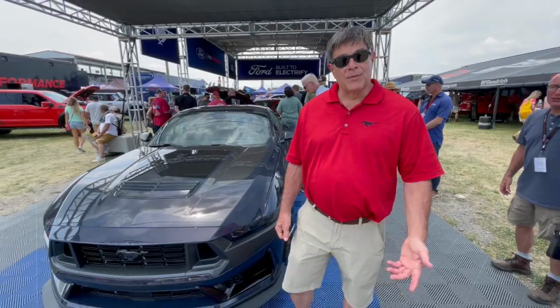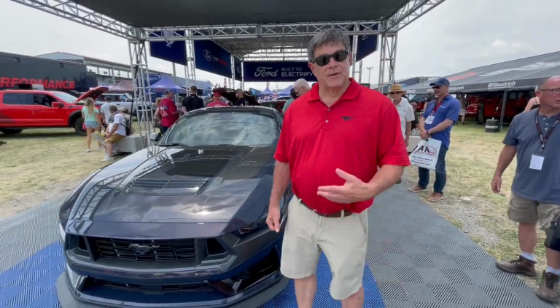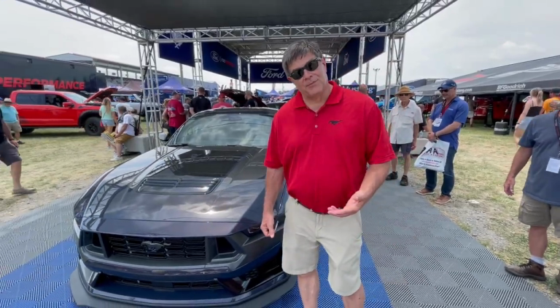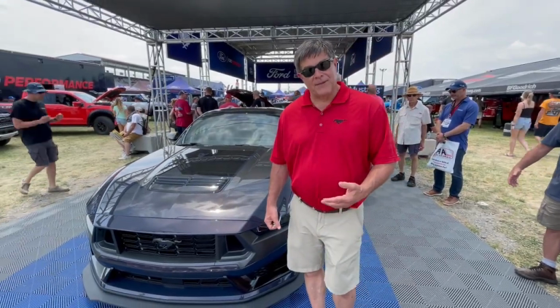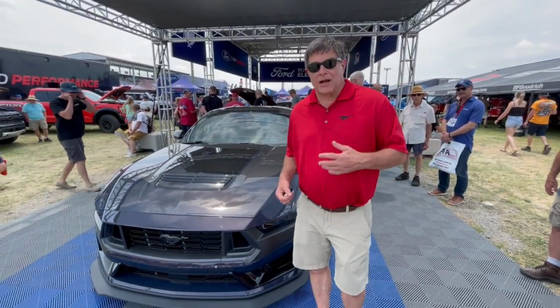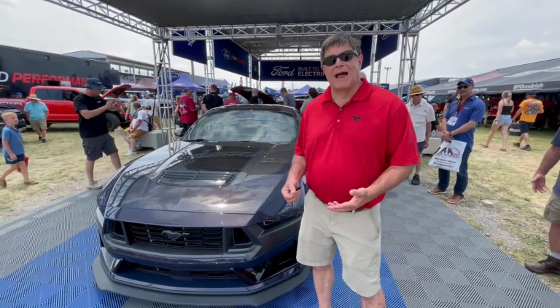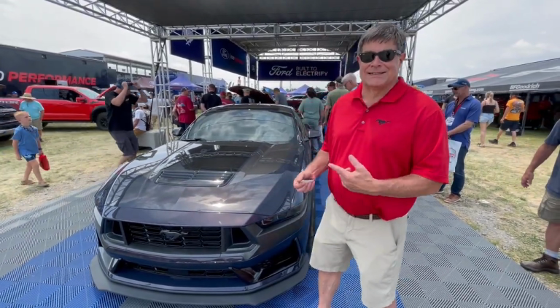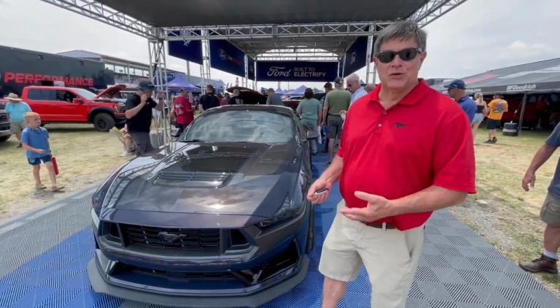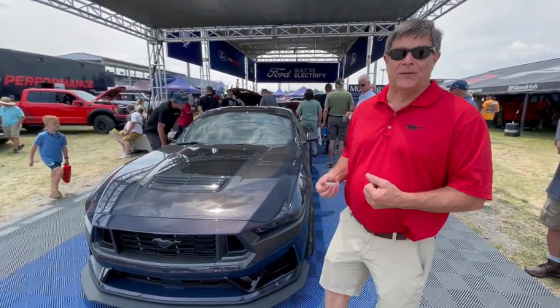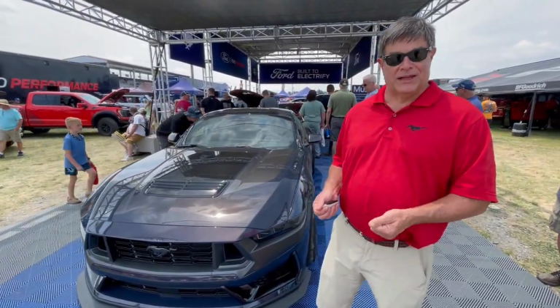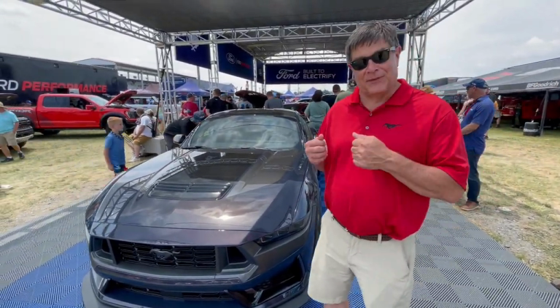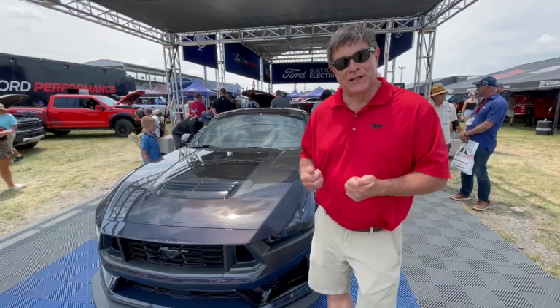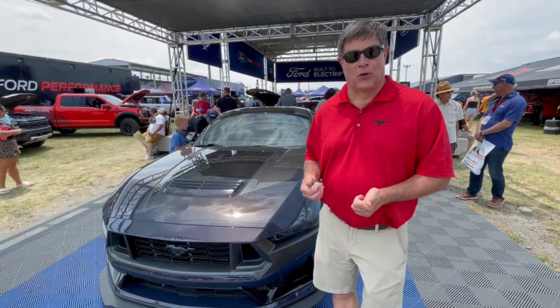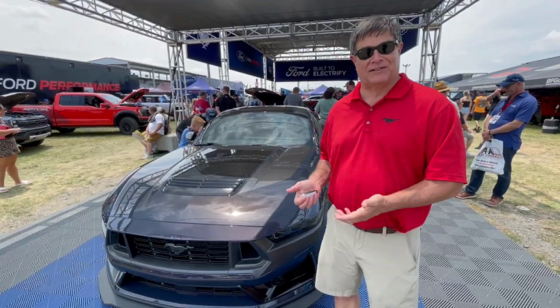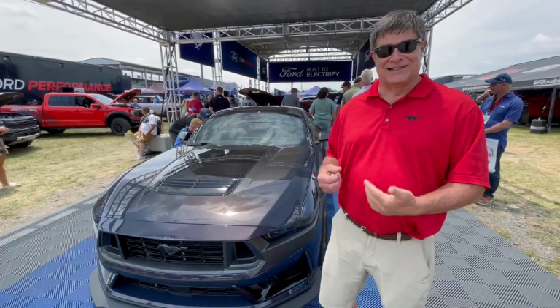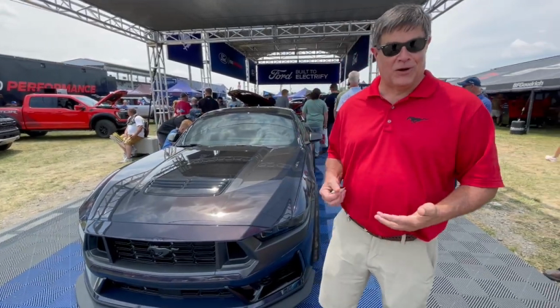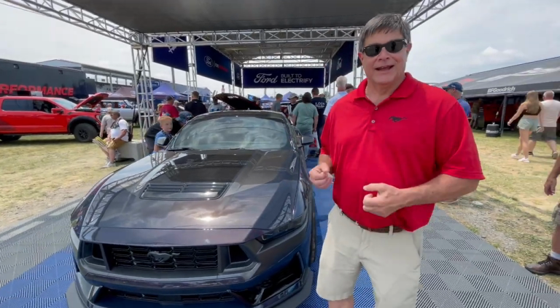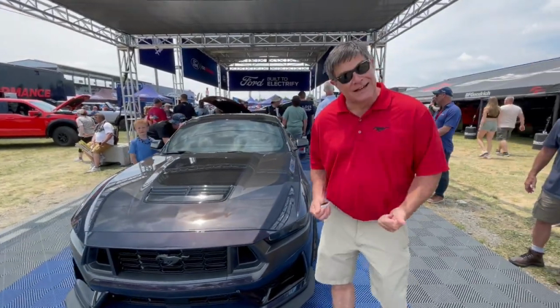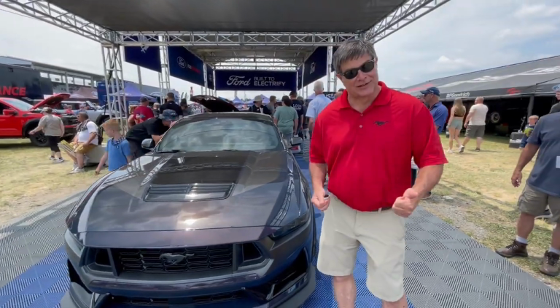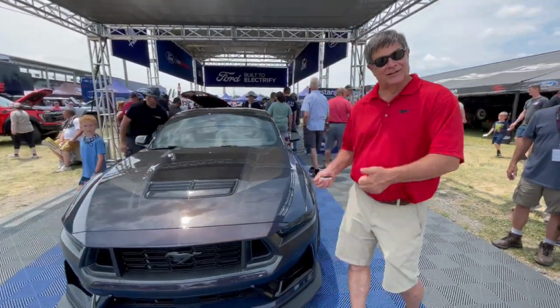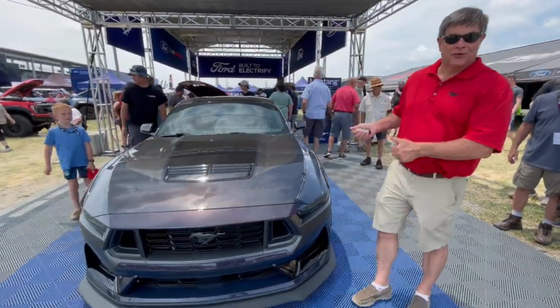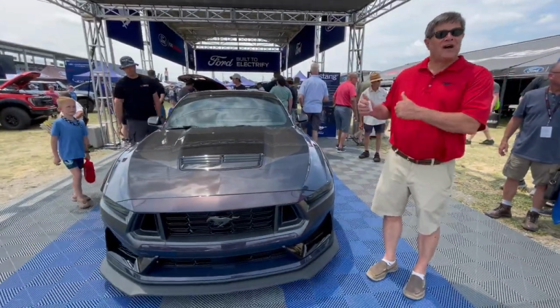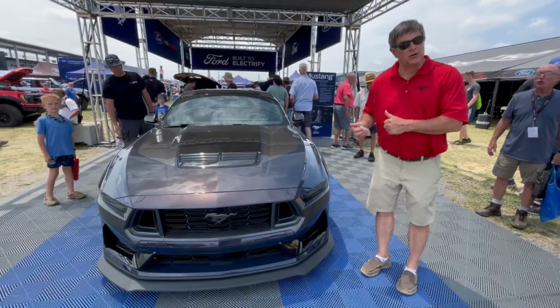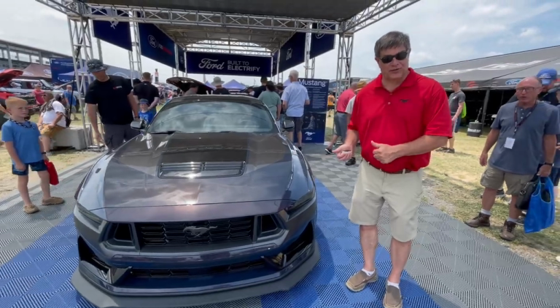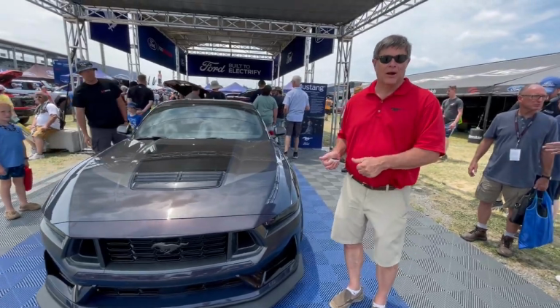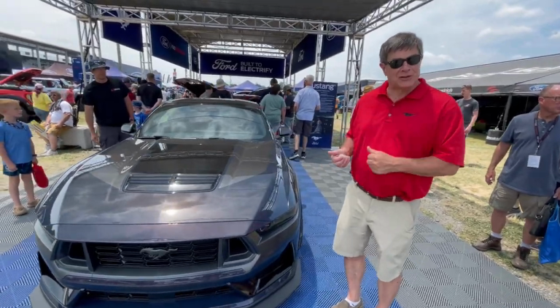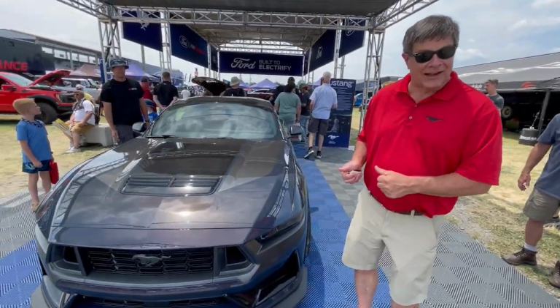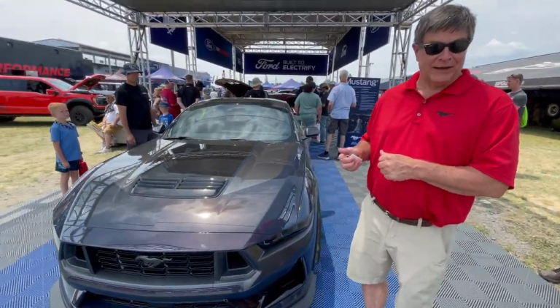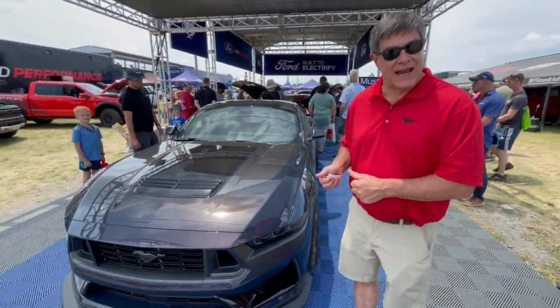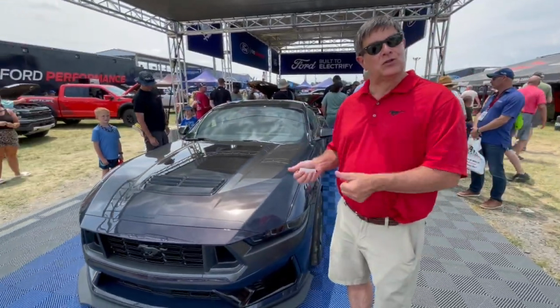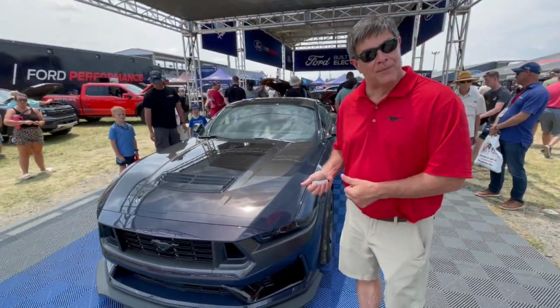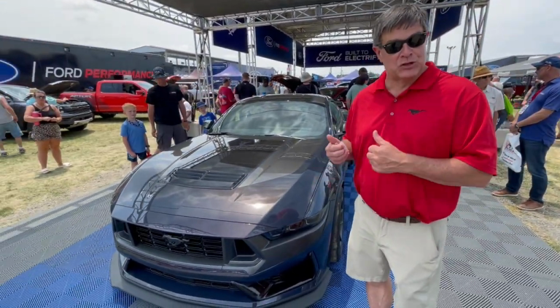I'm Jim Owens, Mustang brand manager, and I'm glad to tell you all the new things about the 2024 Mustang Dark Horse in 90 seconds or less. First, 500 horsepower naturally aspirated V8 with dual air box and dual throttle bodies.